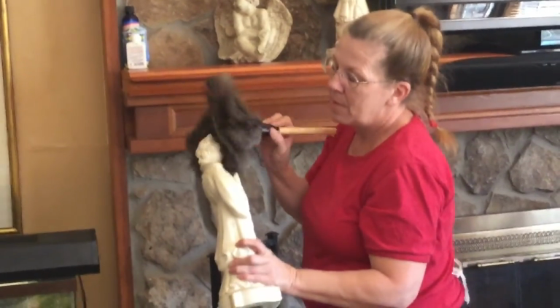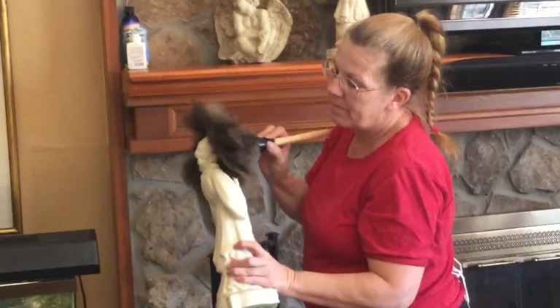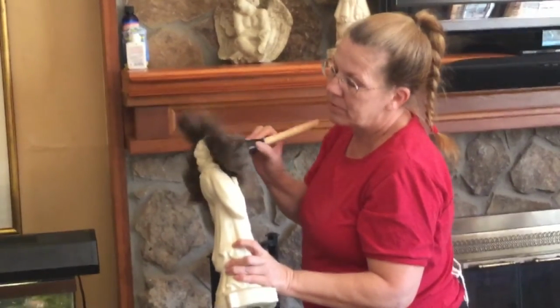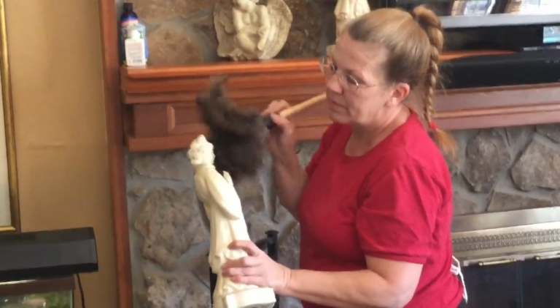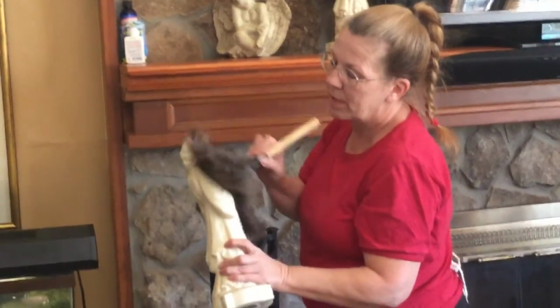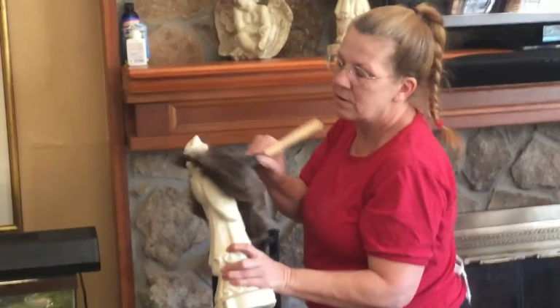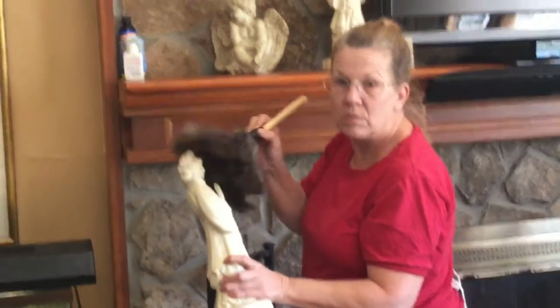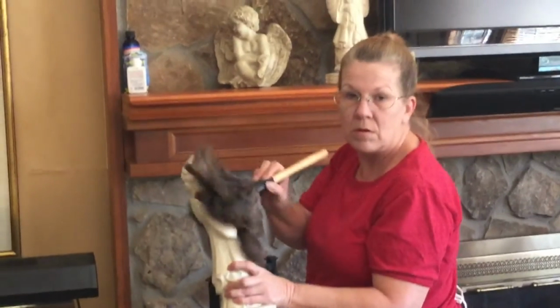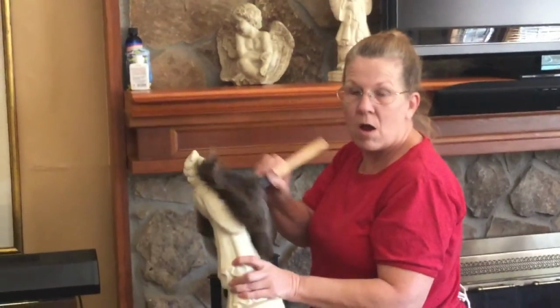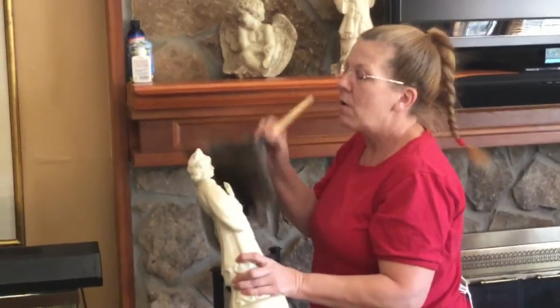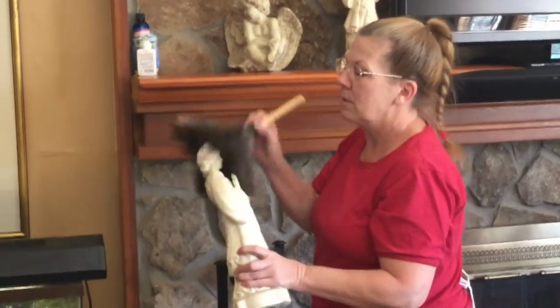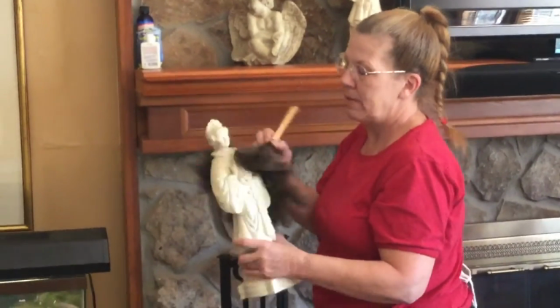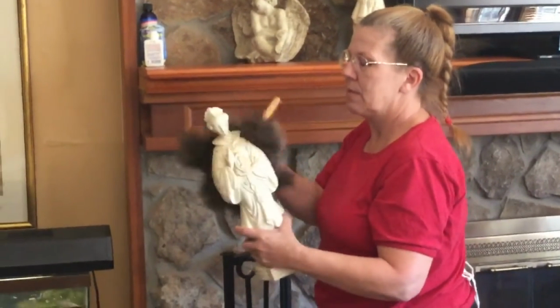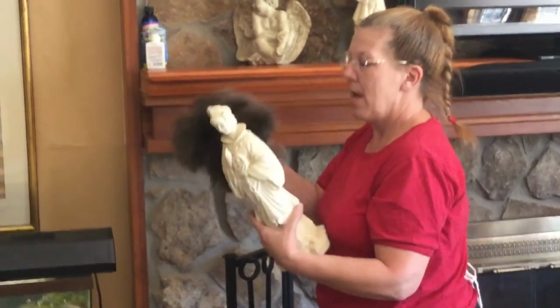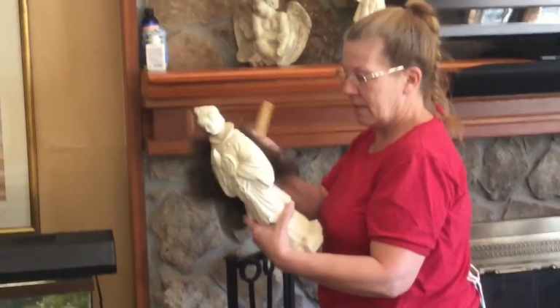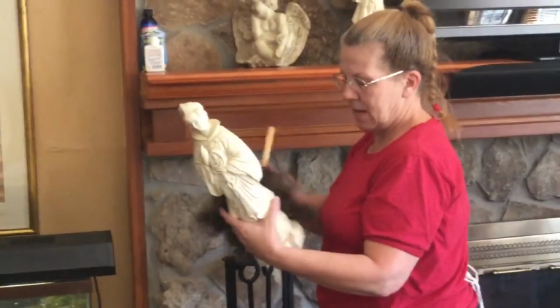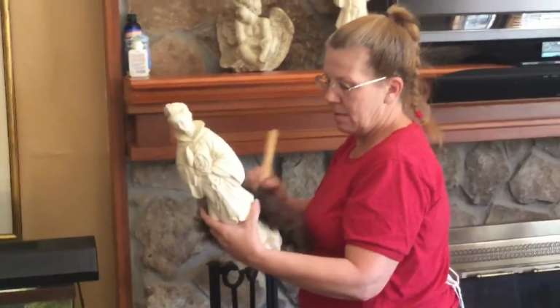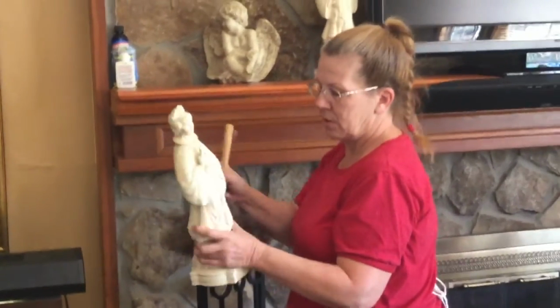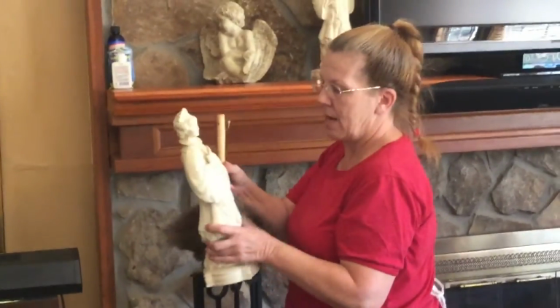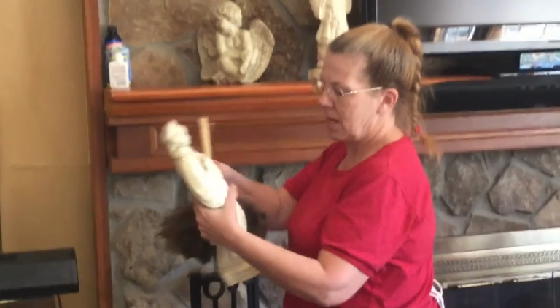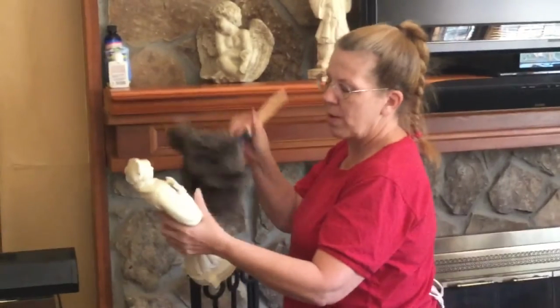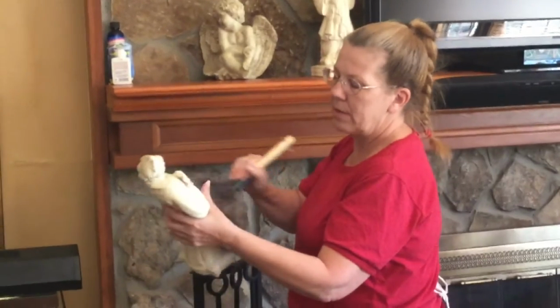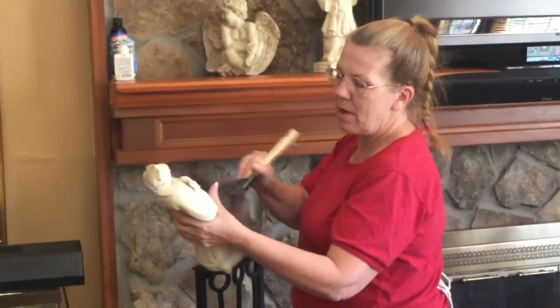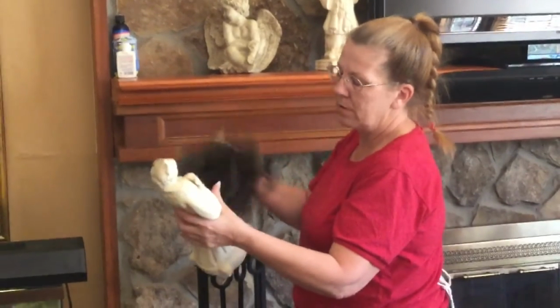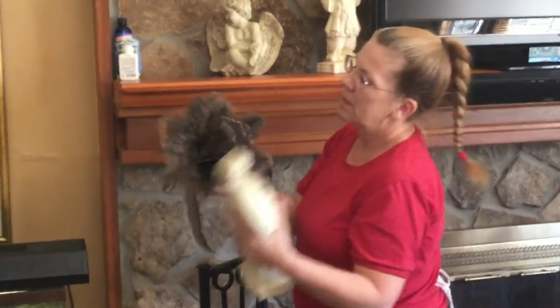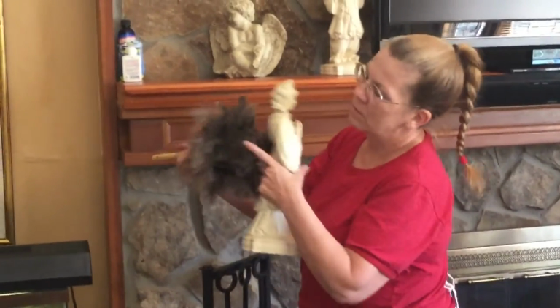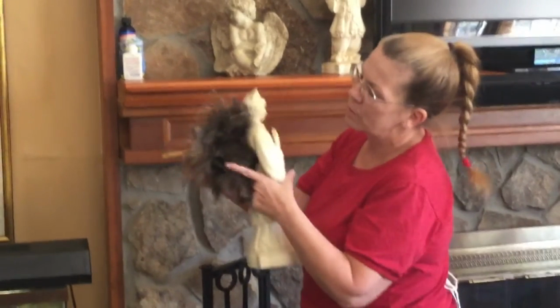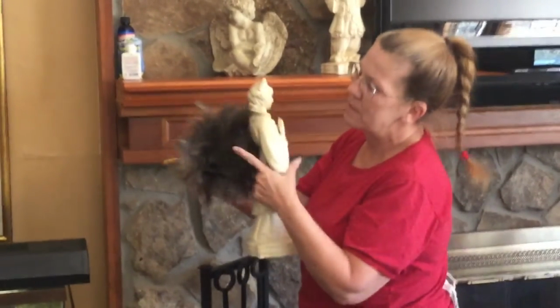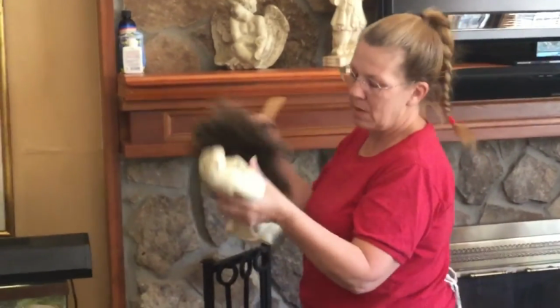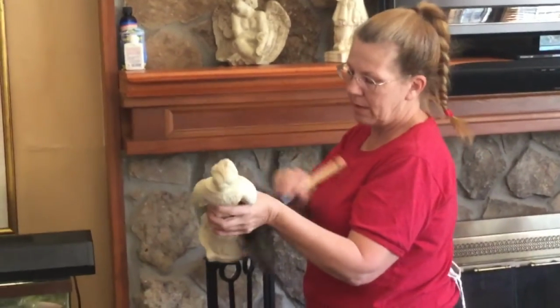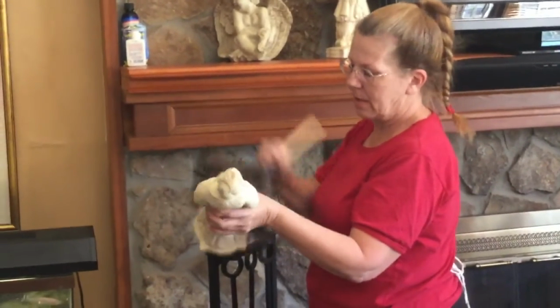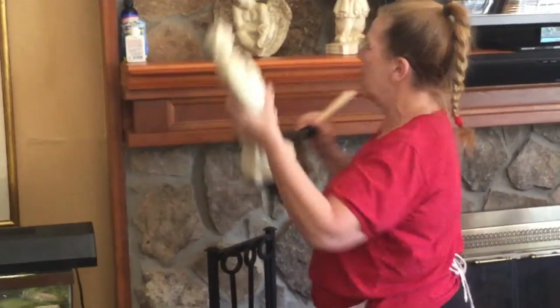Because those feathers will get into those little cracks and crevices and get the dust out of them, and you can just take it and just kind of wiggle it around, and these little shorter pieces in the middle will get that dust out.